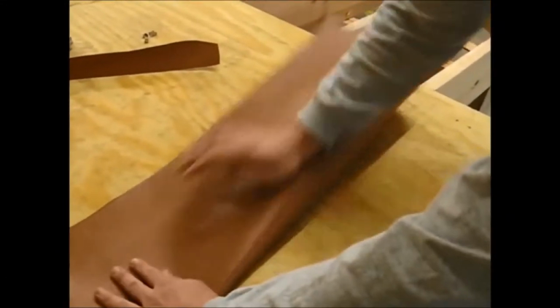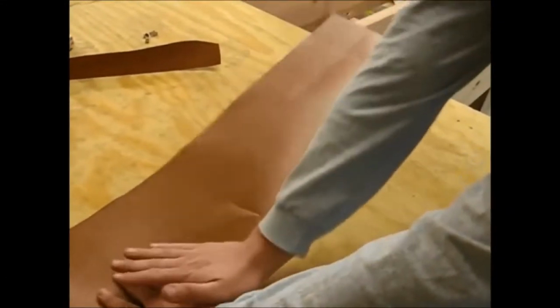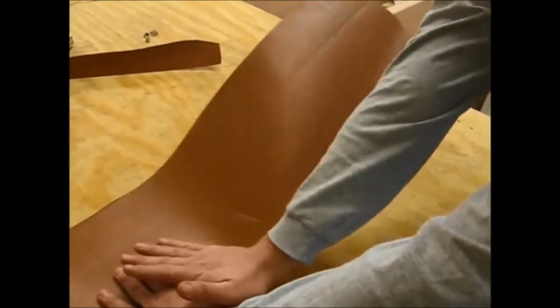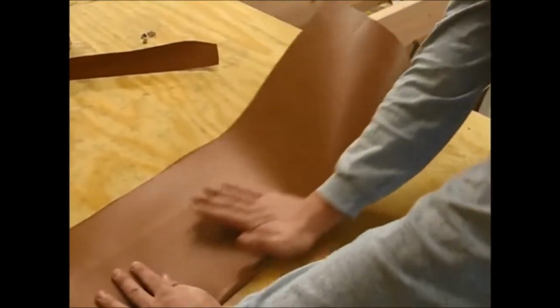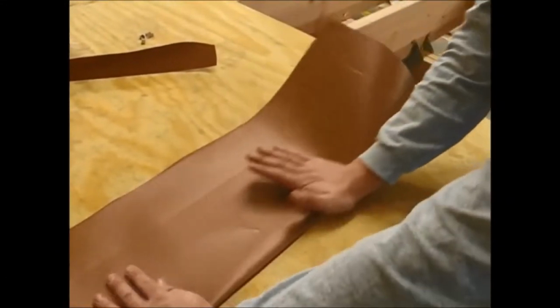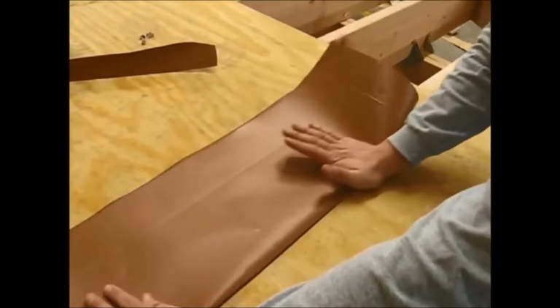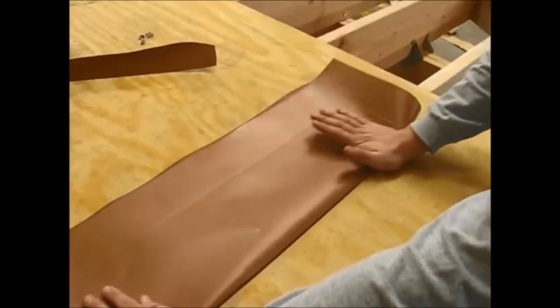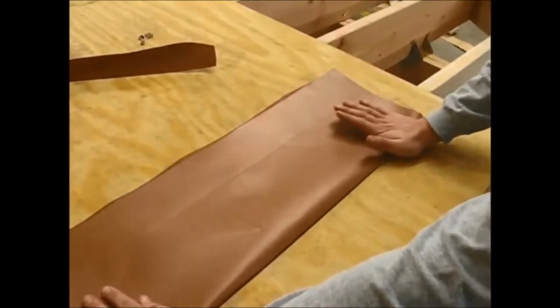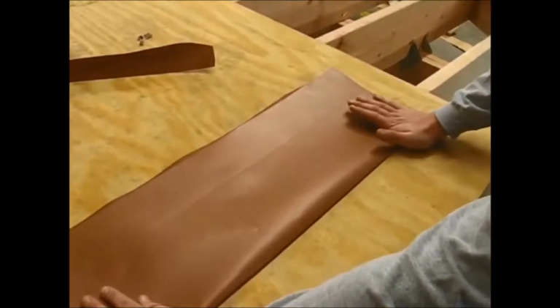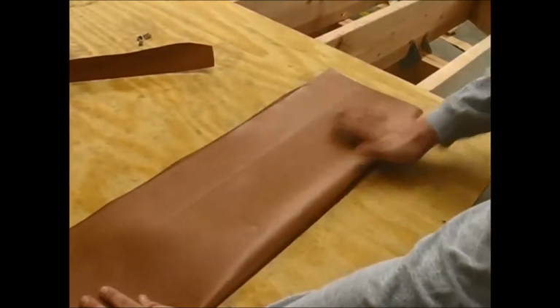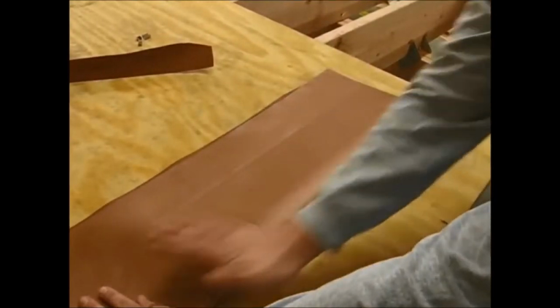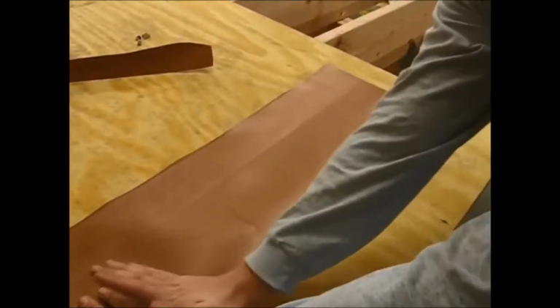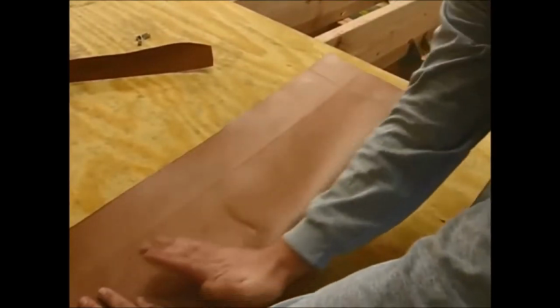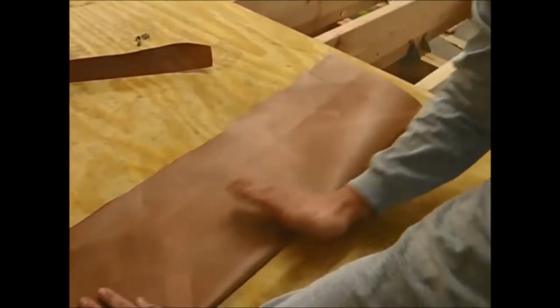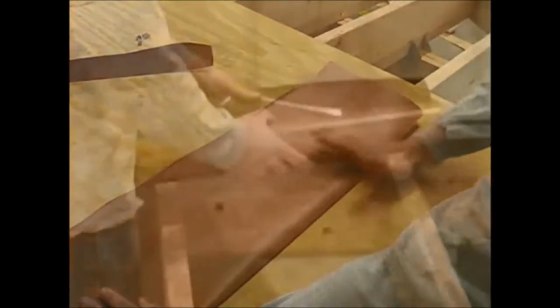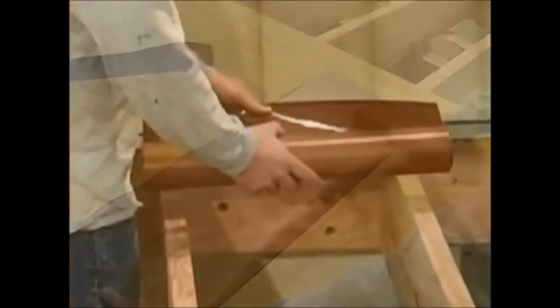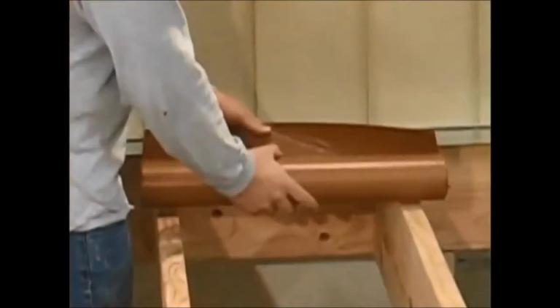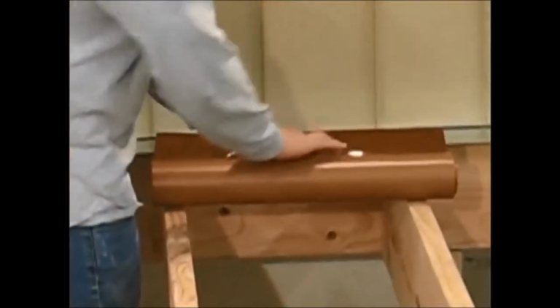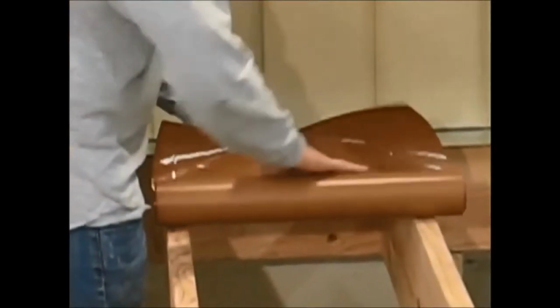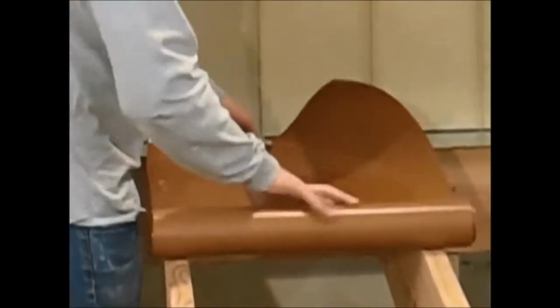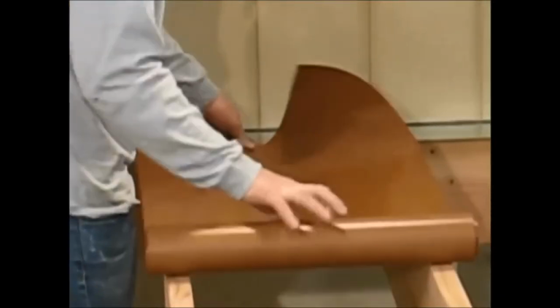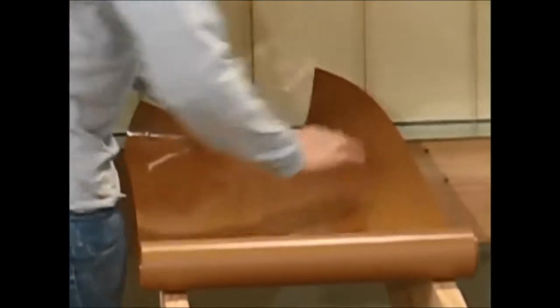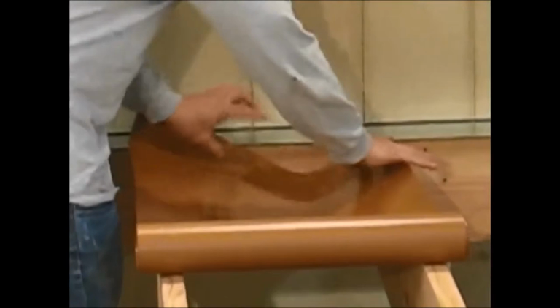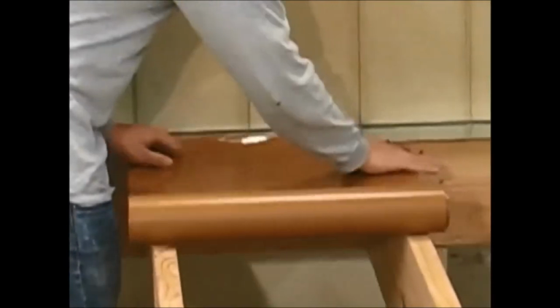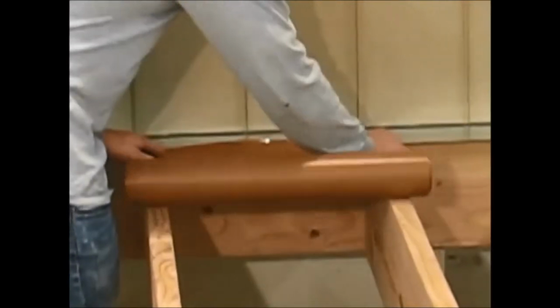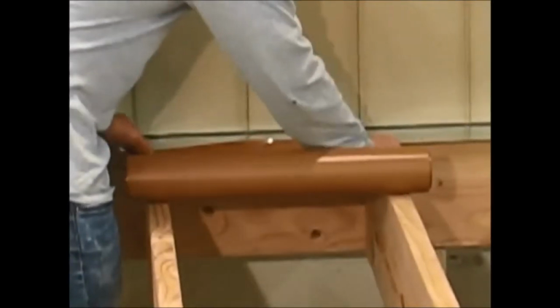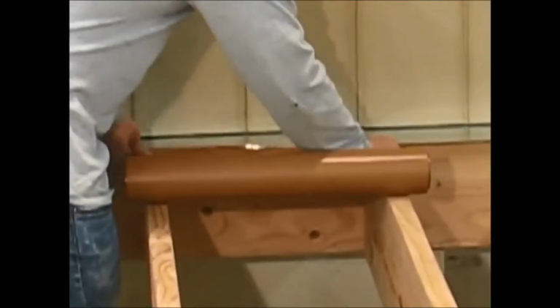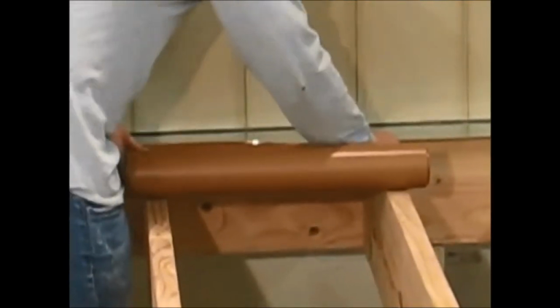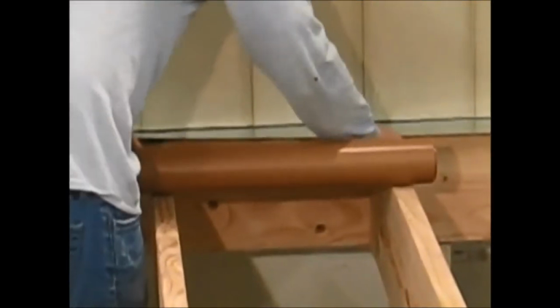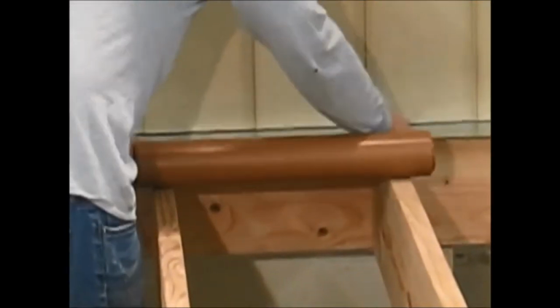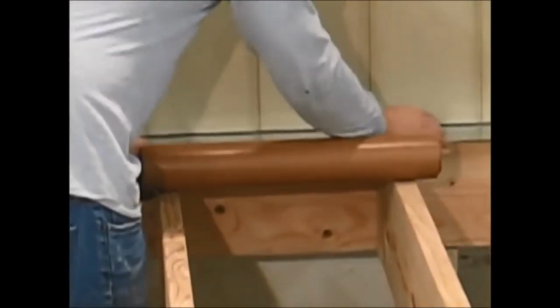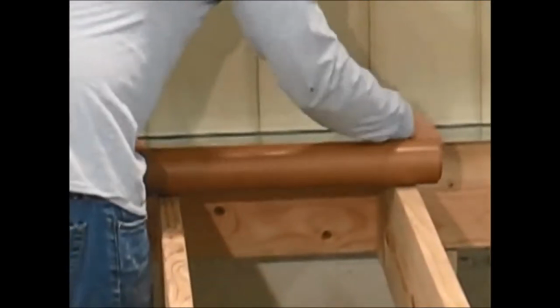Before installing it, it's a good idea to fold the sheet lengthwise. It relaxes the material and creates a hard V down the middle so it's easier to install.